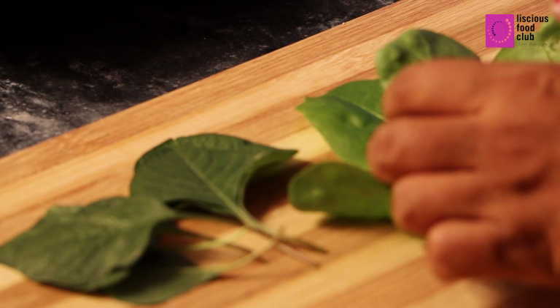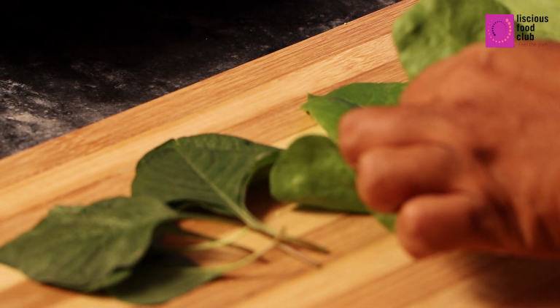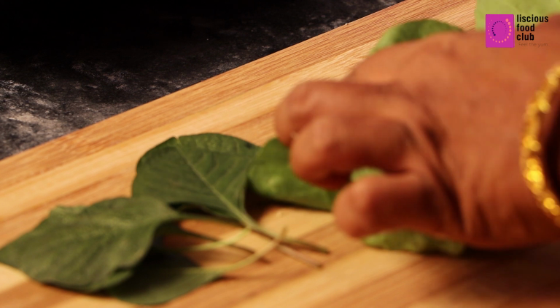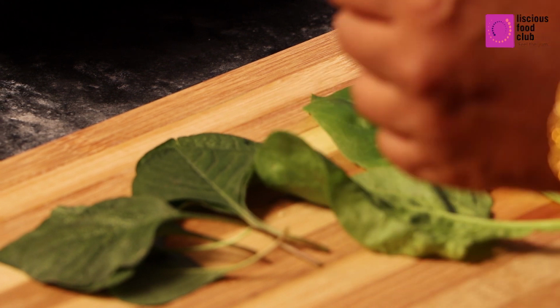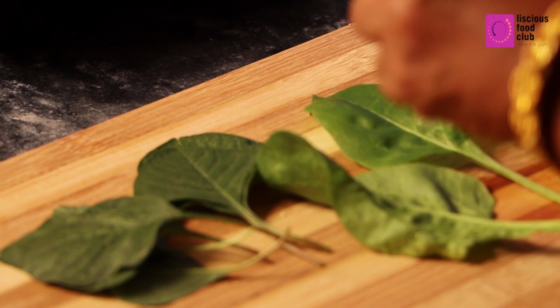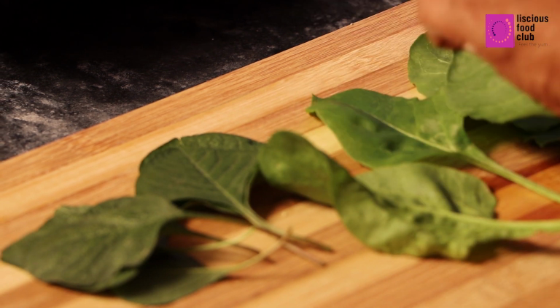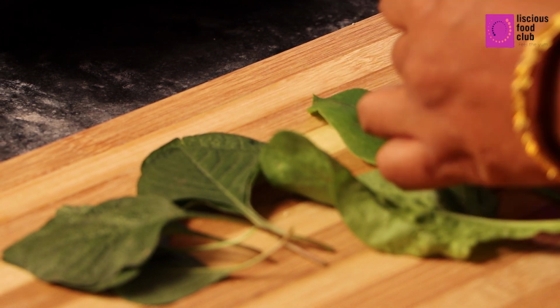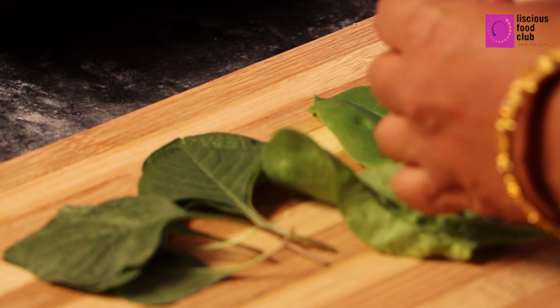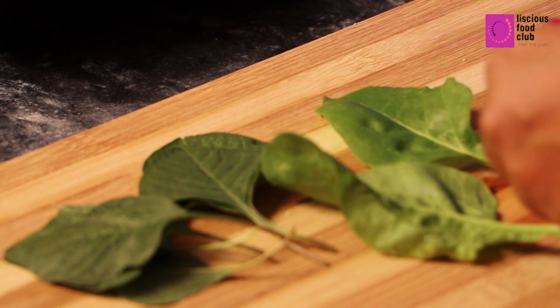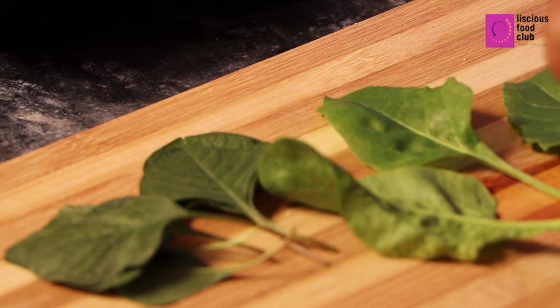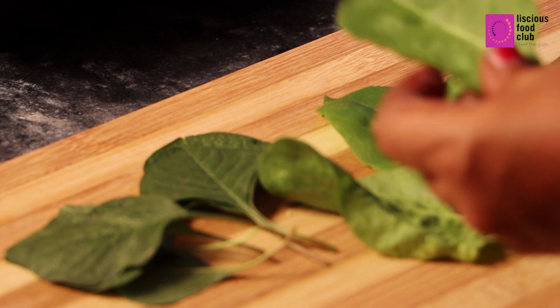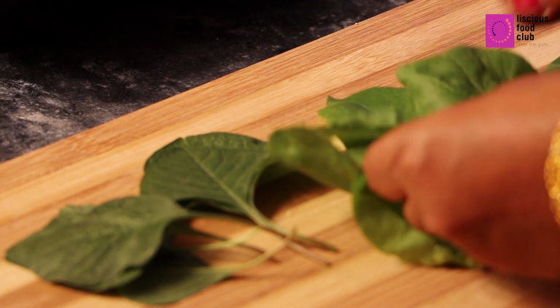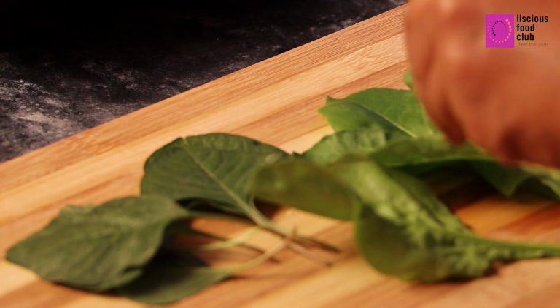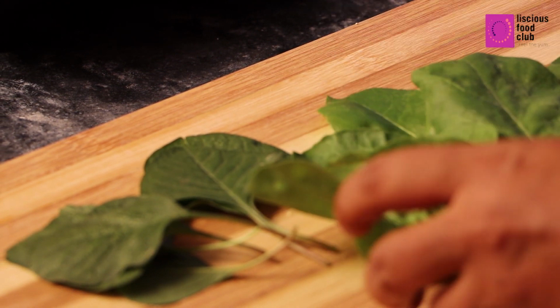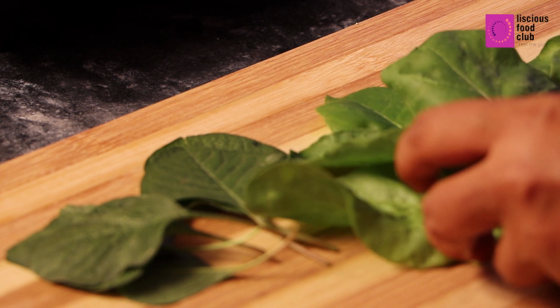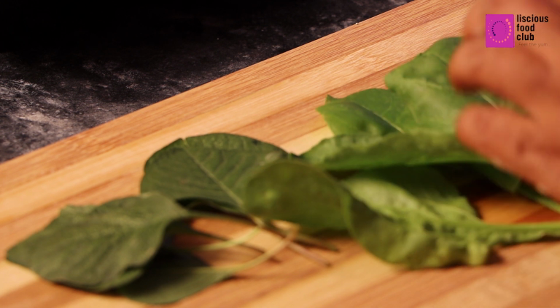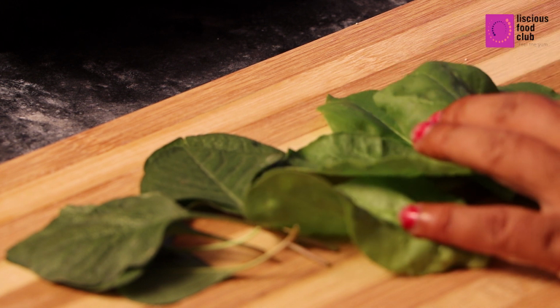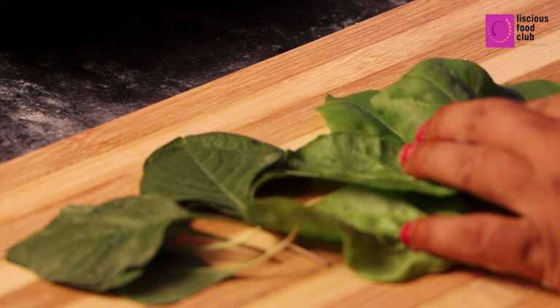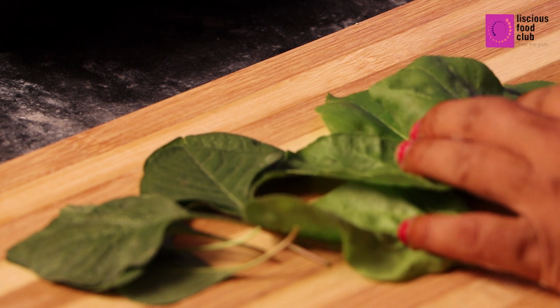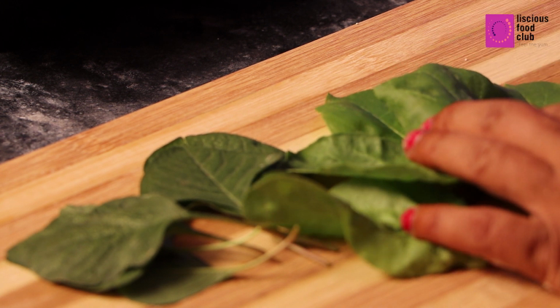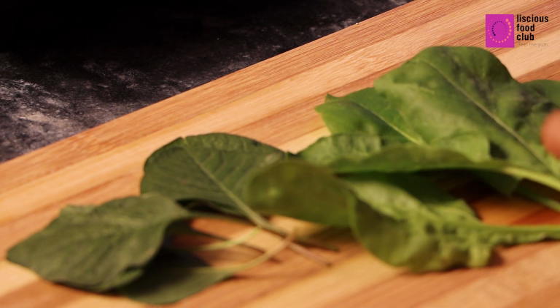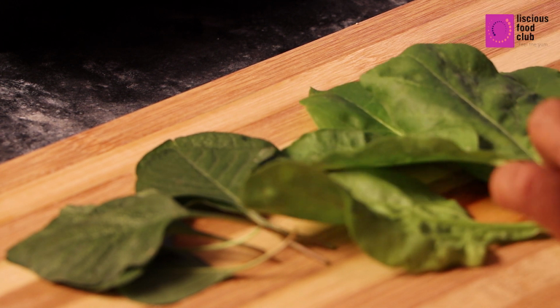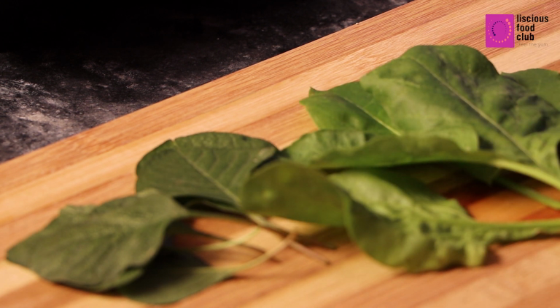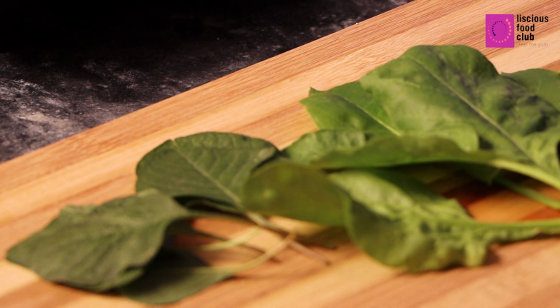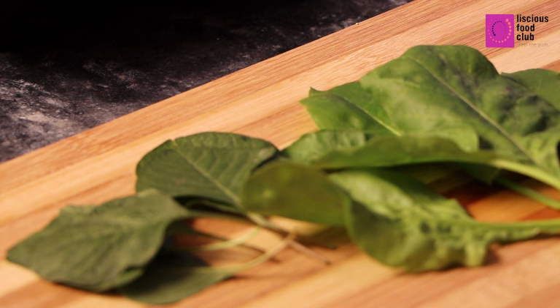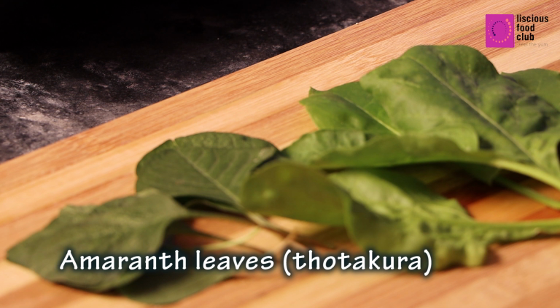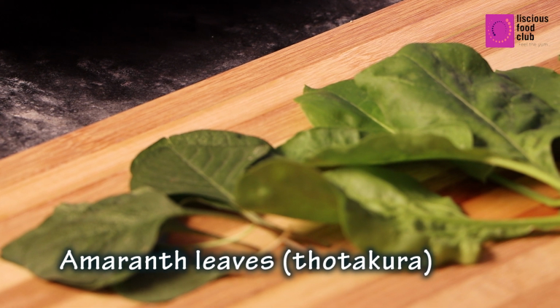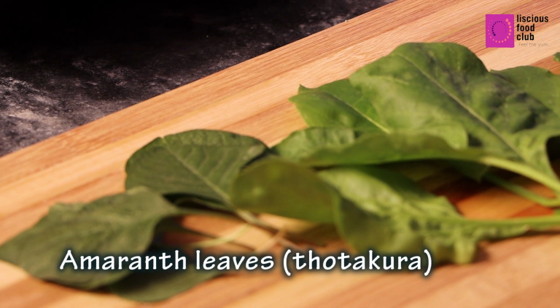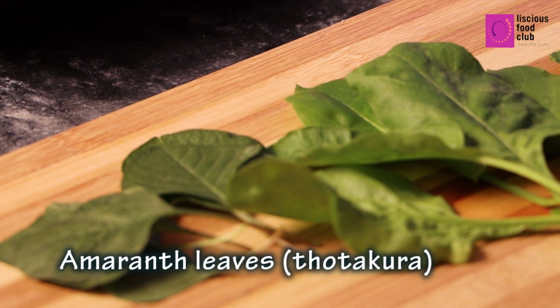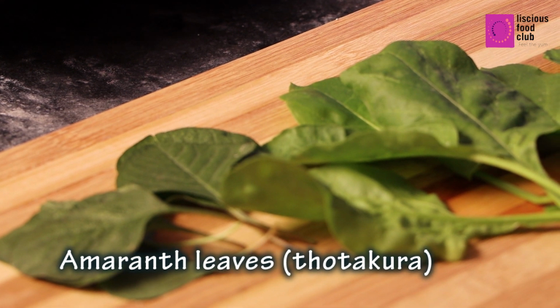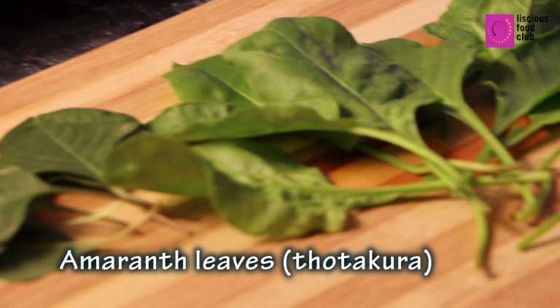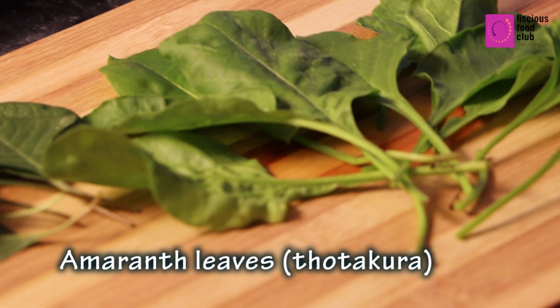Take nice fresh Palak leaves and wash them. Not only Palak — you can use any other leafy vegetable. Here I am using spinach and amaranth leaves. You can also use spring onion leaves. Make sure the leaves are ready.